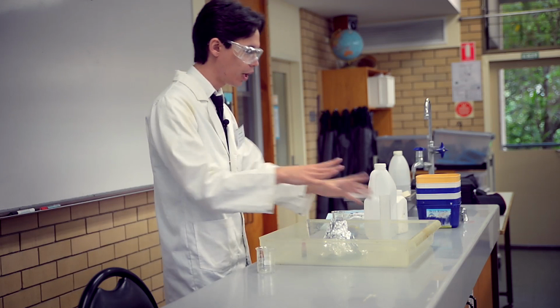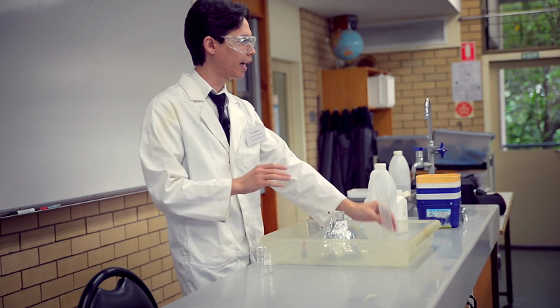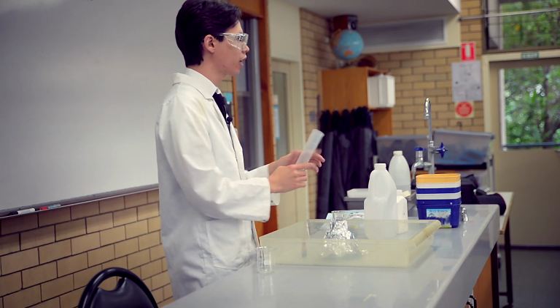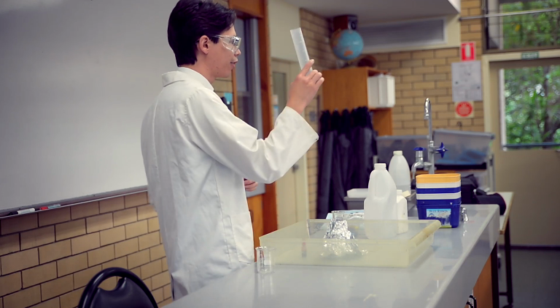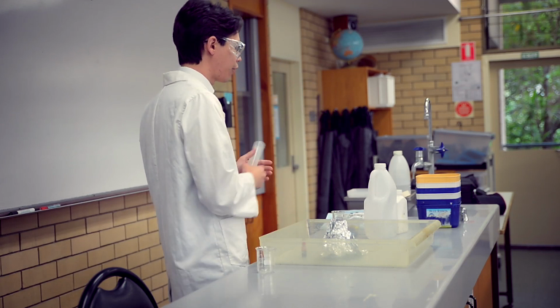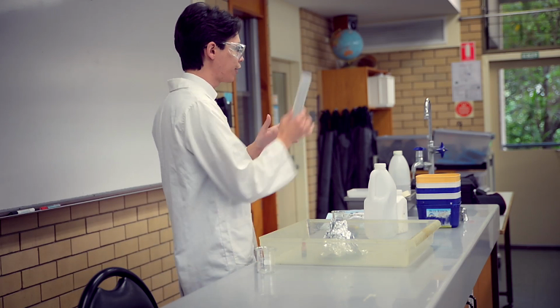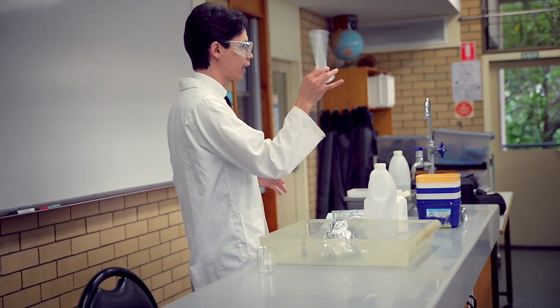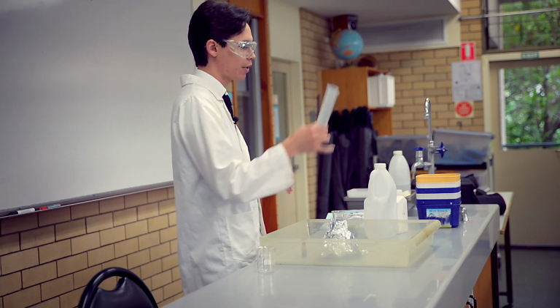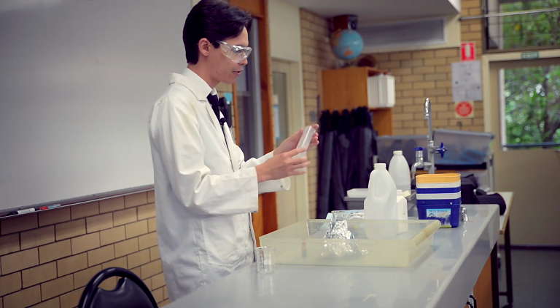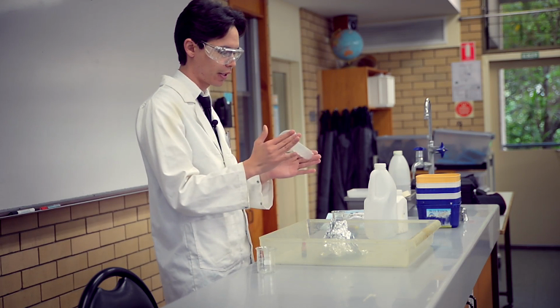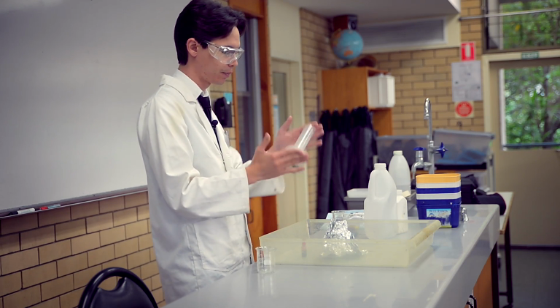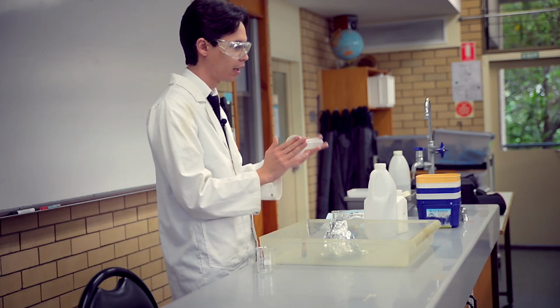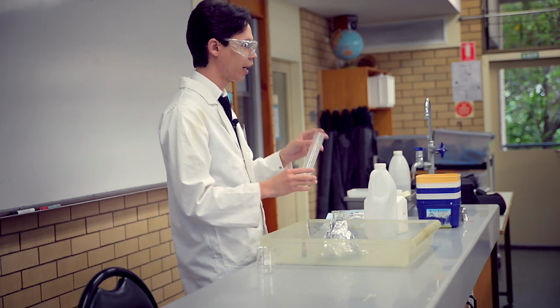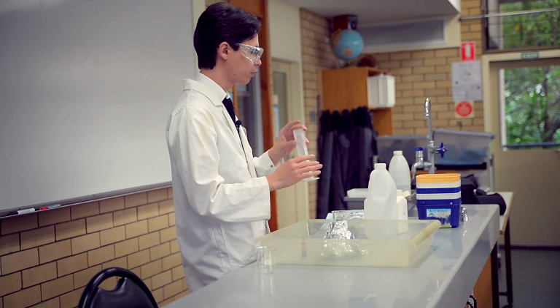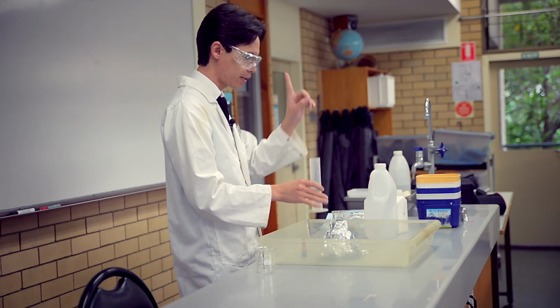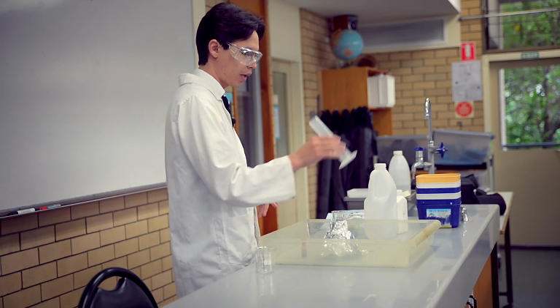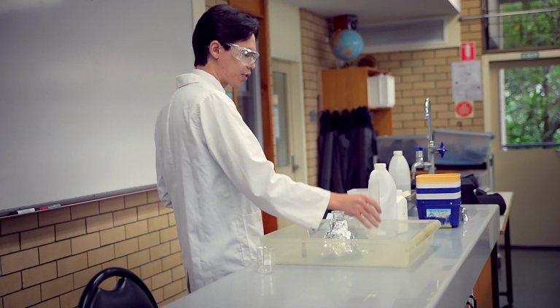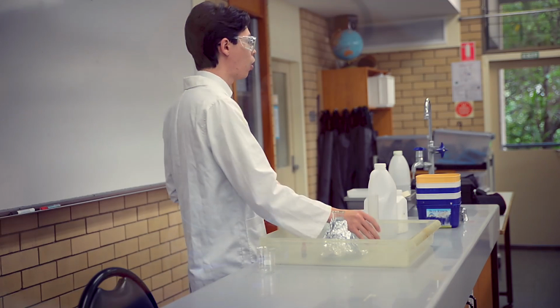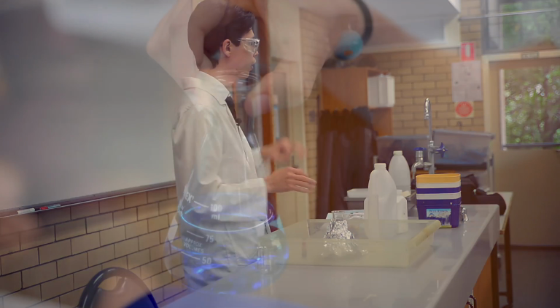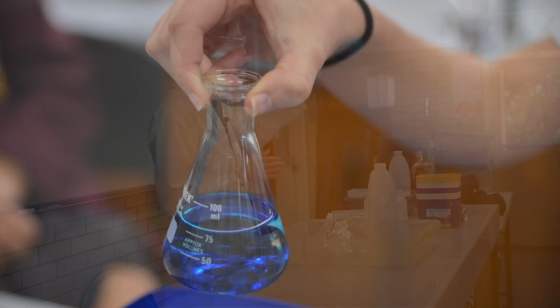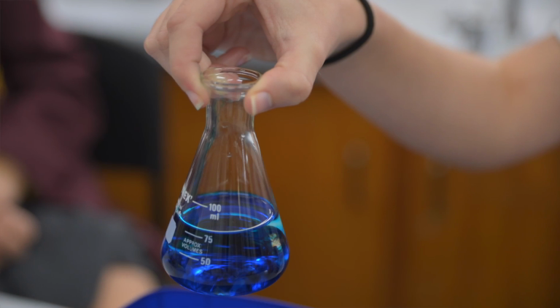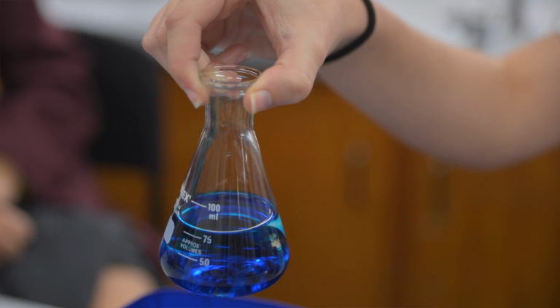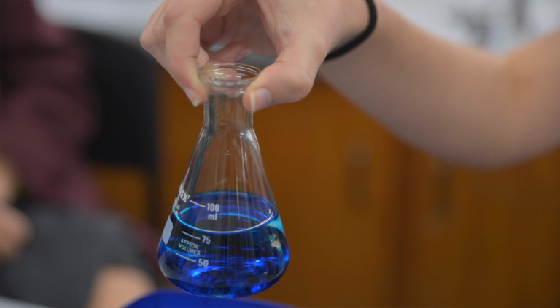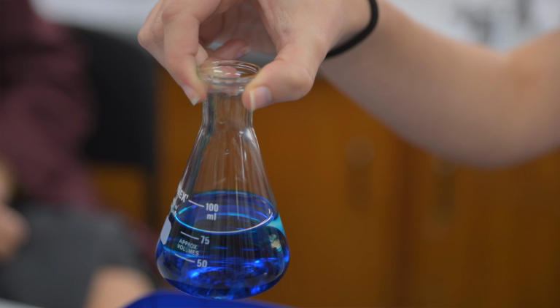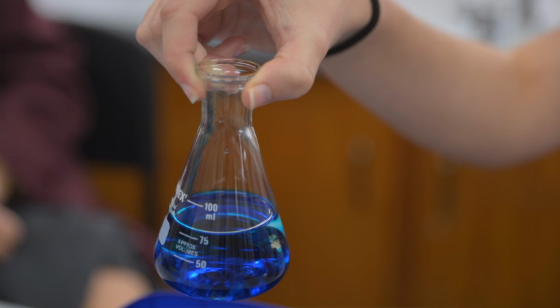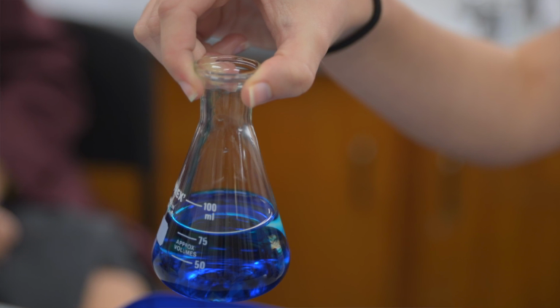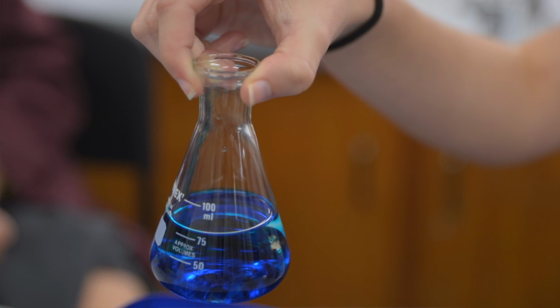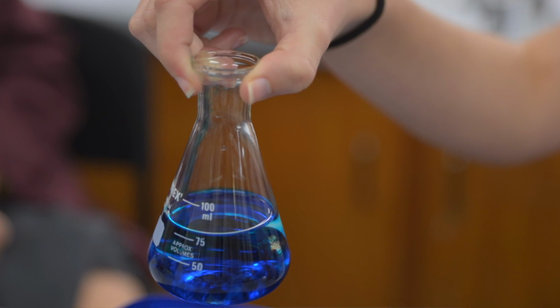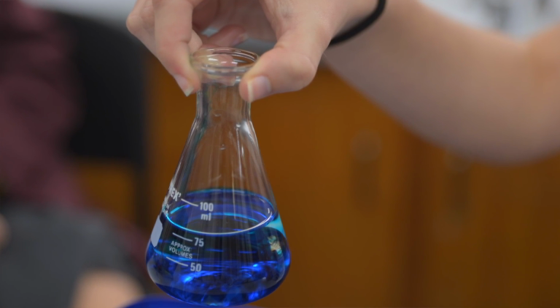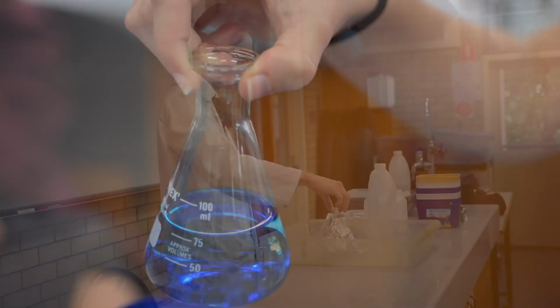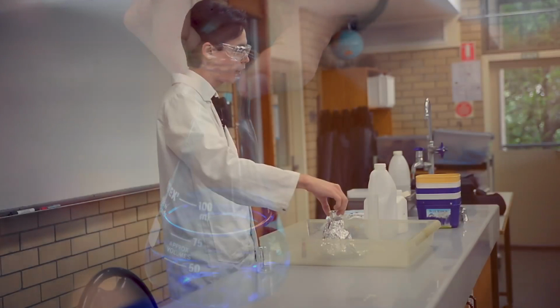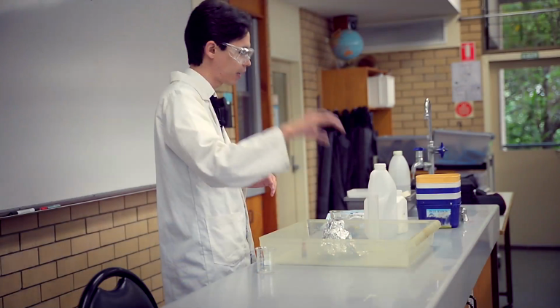You're going to make a volcano. You can use one of these — this is a measuring cylinder. Or you could use the conical flask, which I have over here. But the conical flask is made of glass, so you need to be very careful with that.